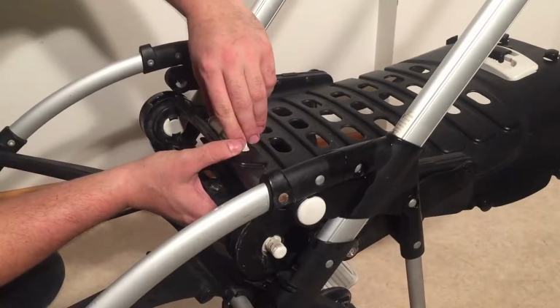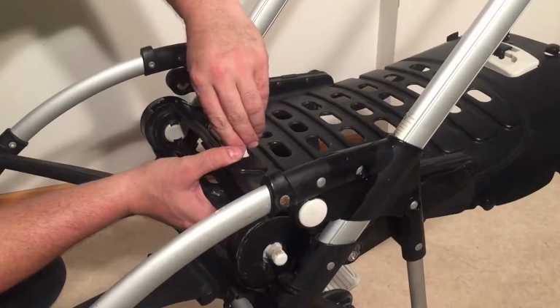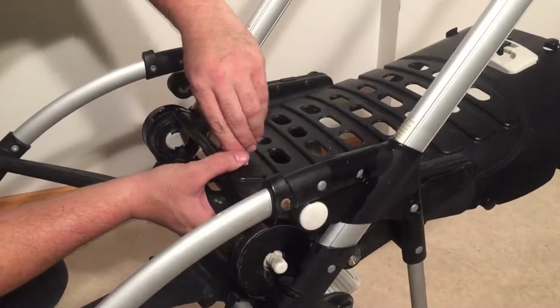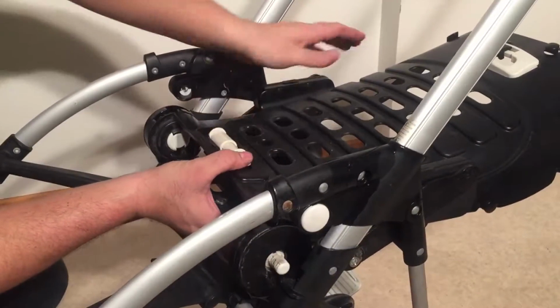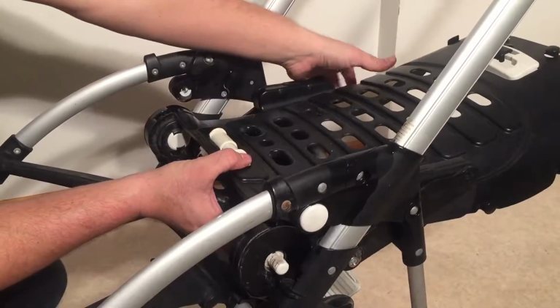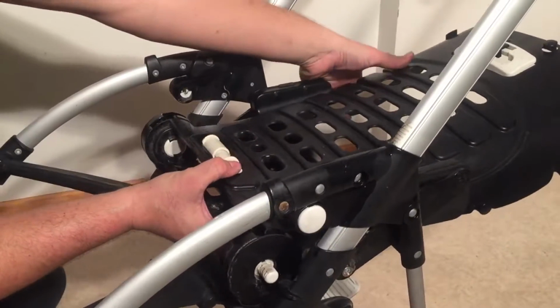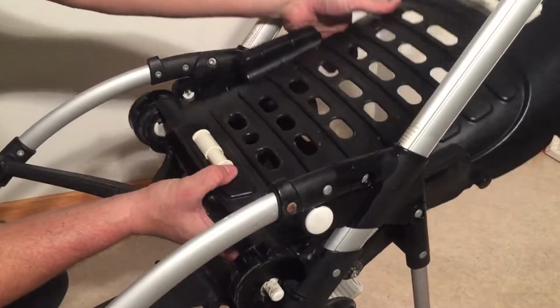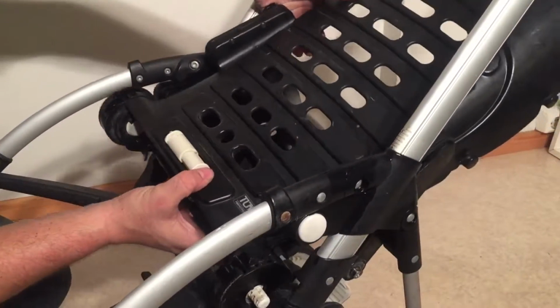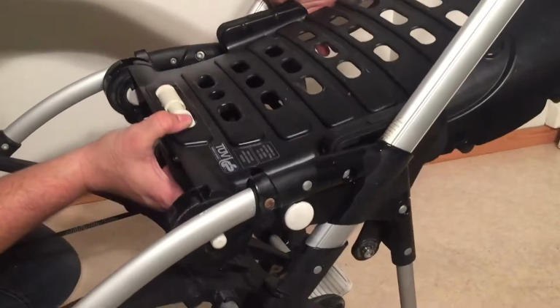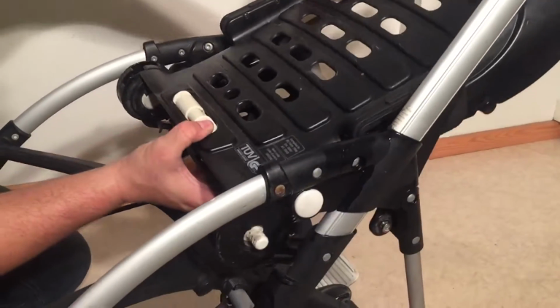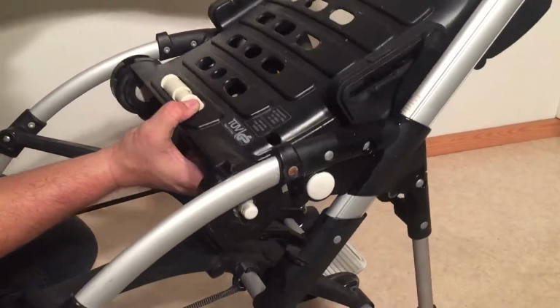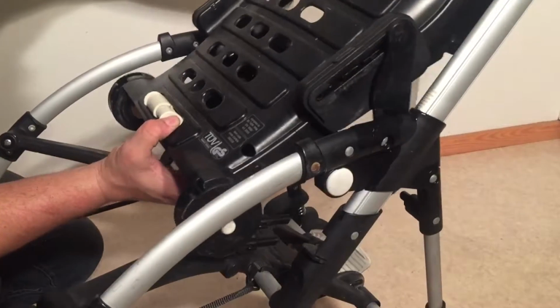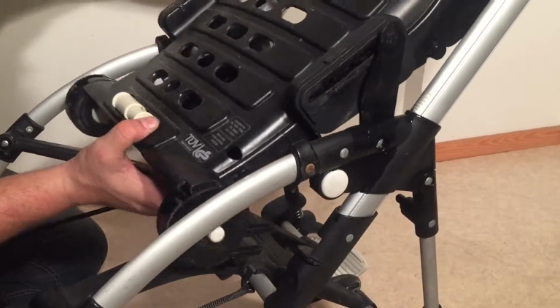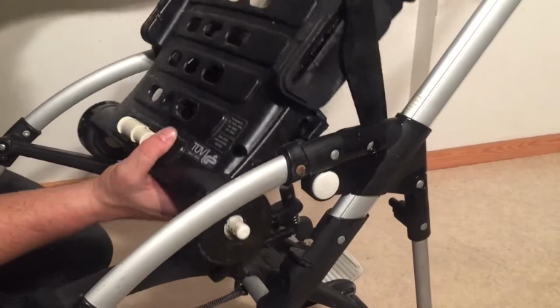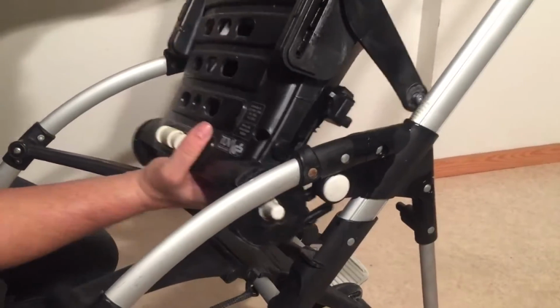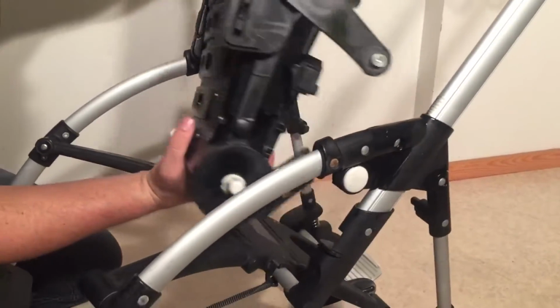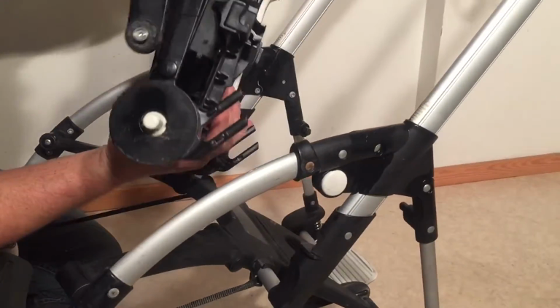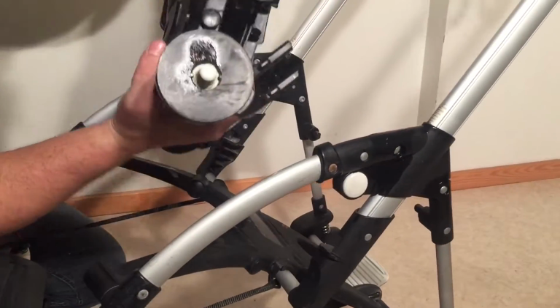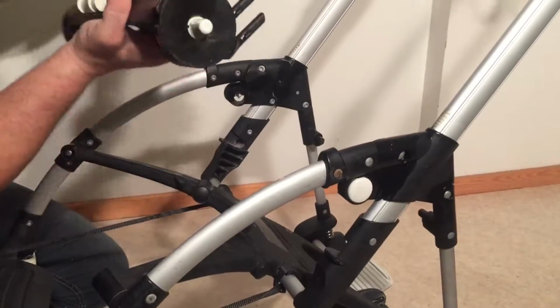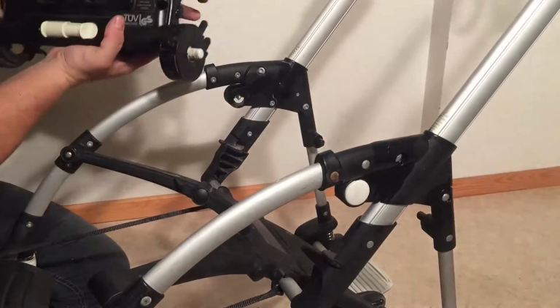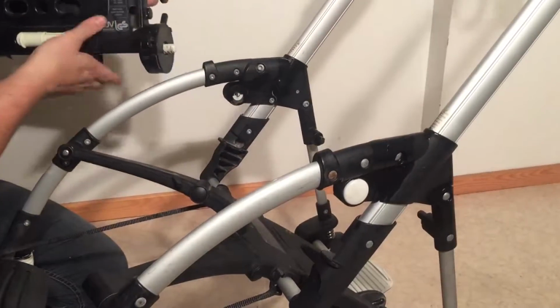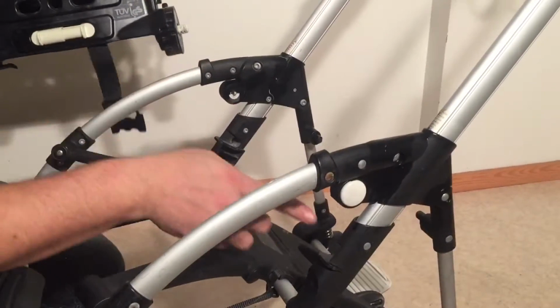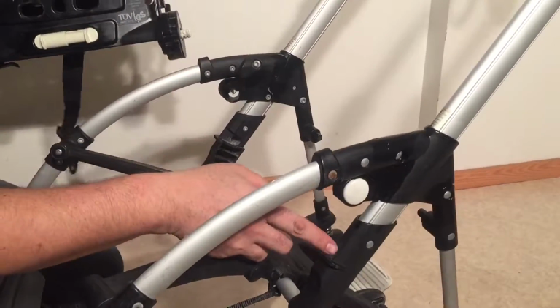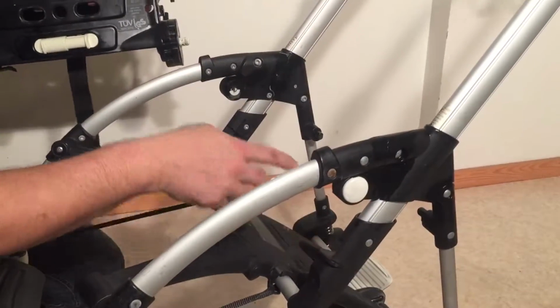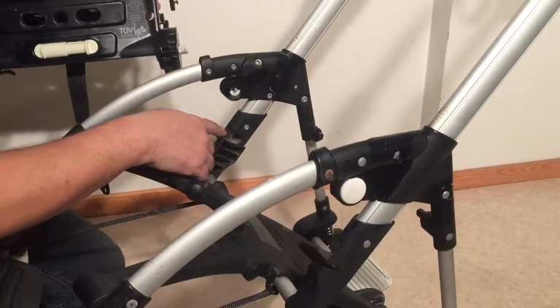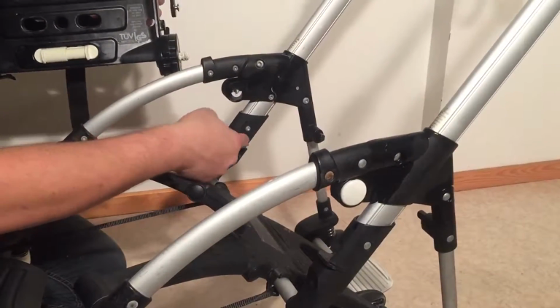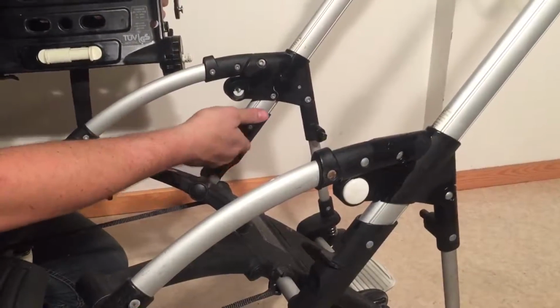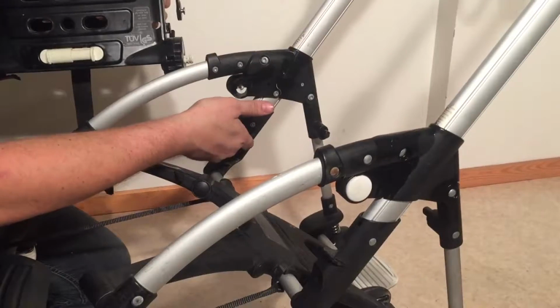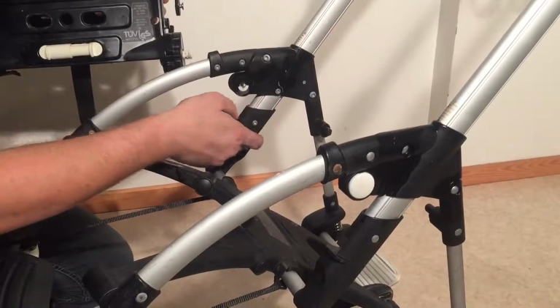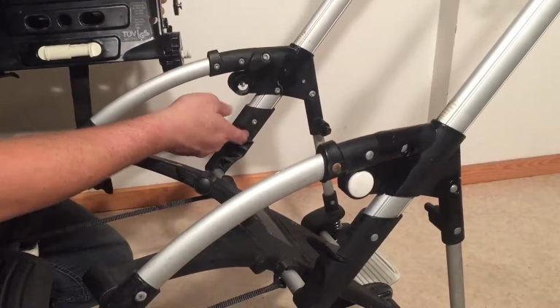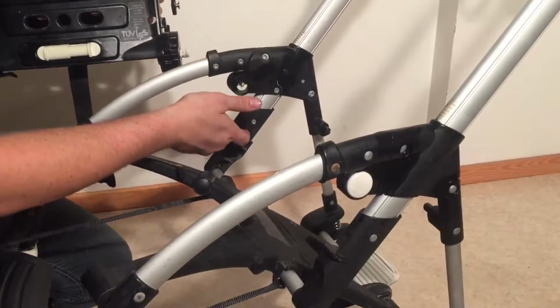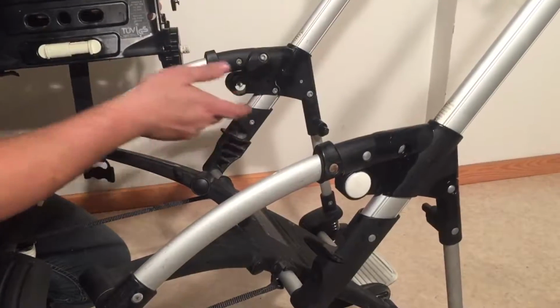Squeezing that, pull these pegs out — and these pegs slot right into these slots here where they find a home in this hole.